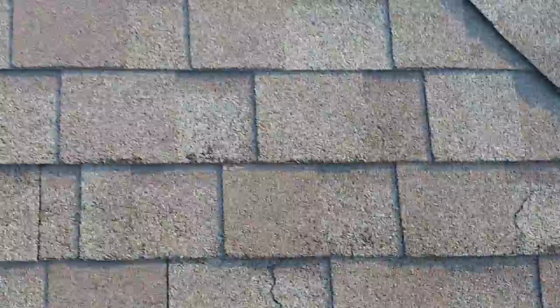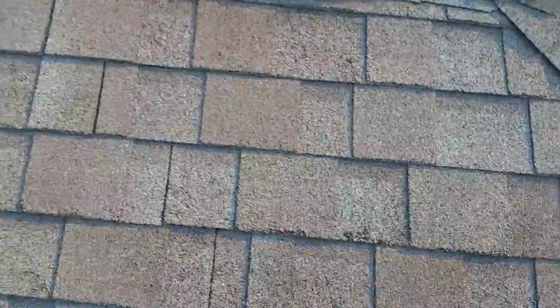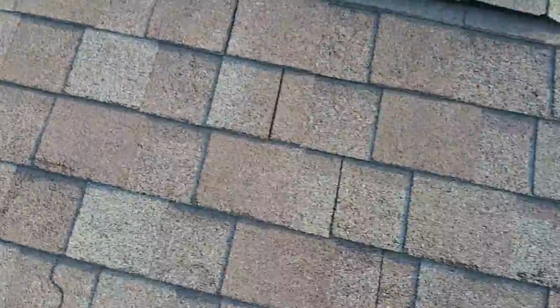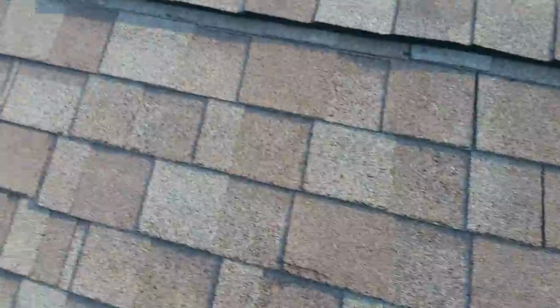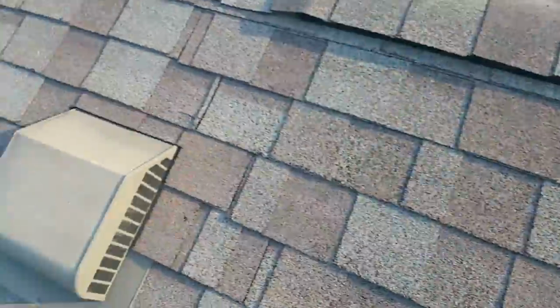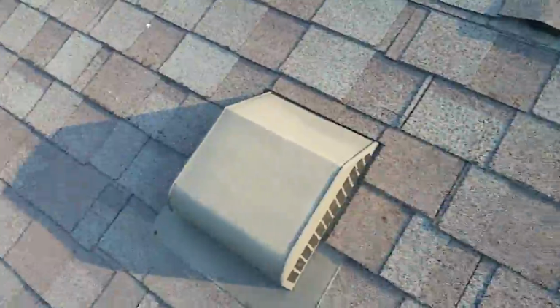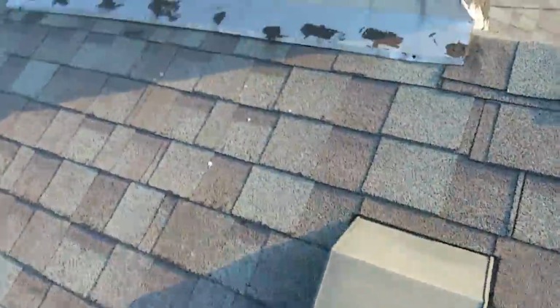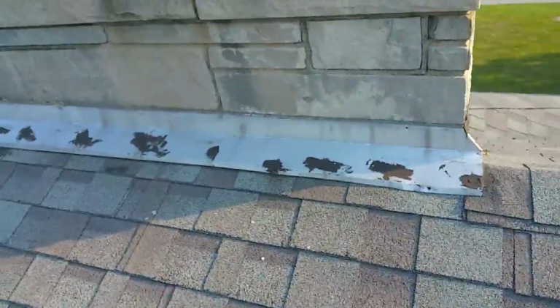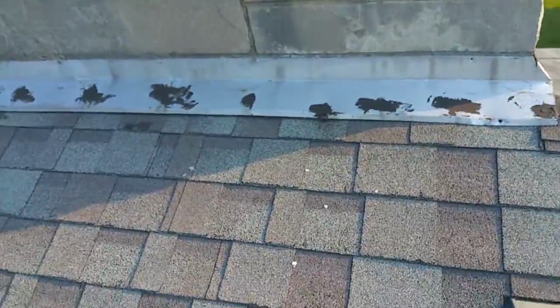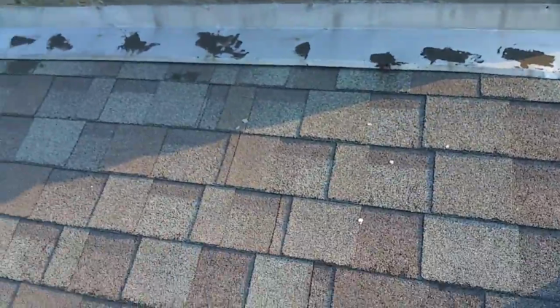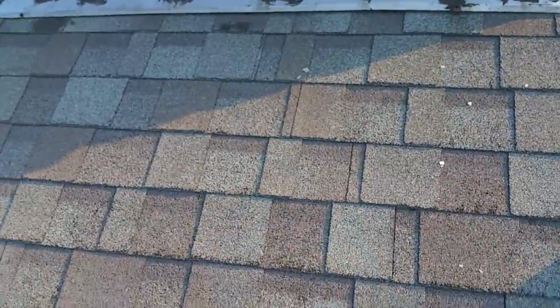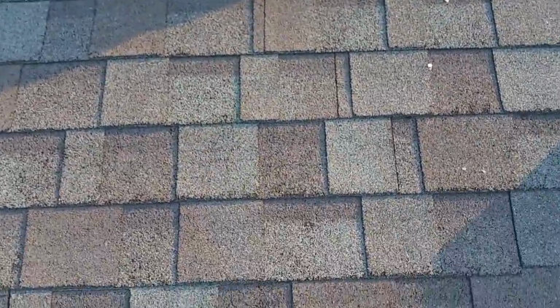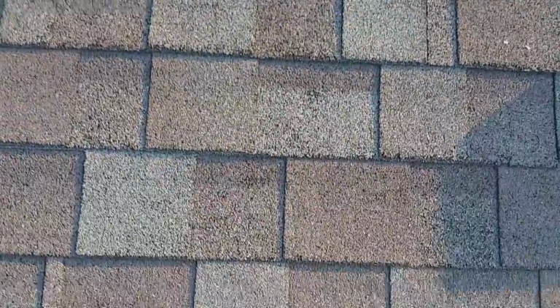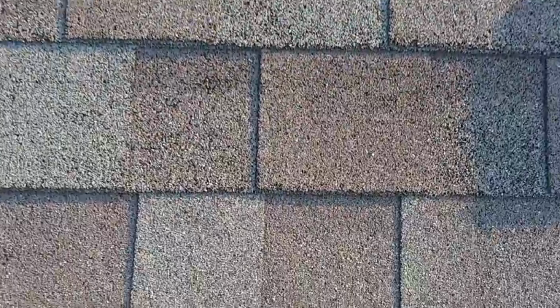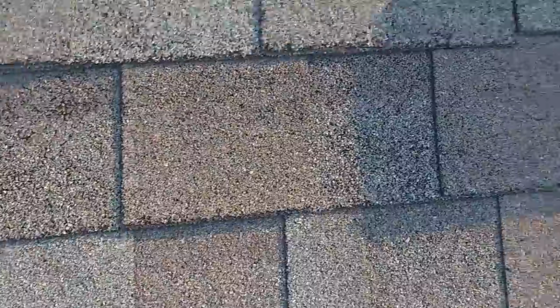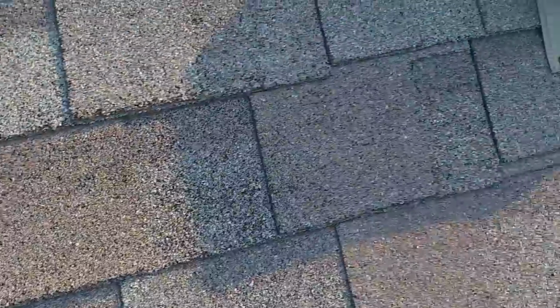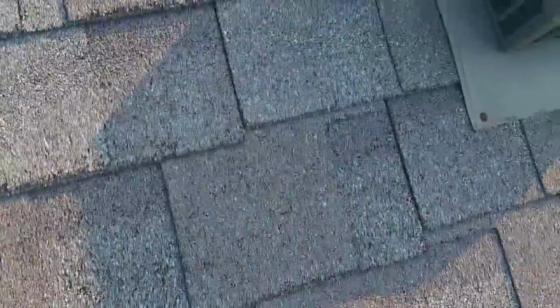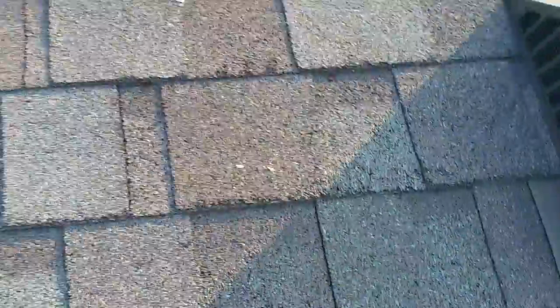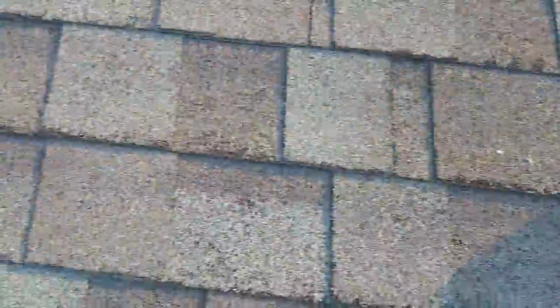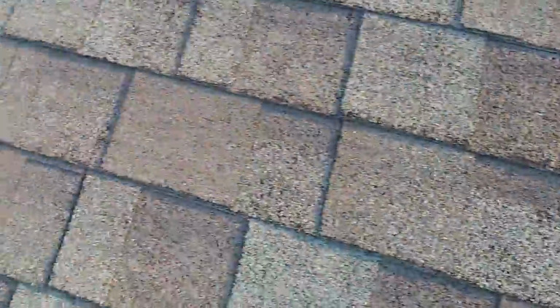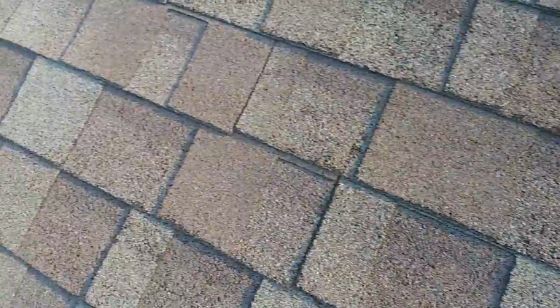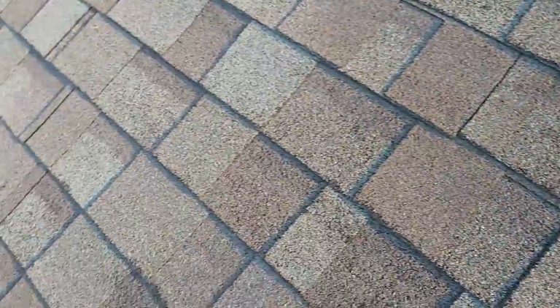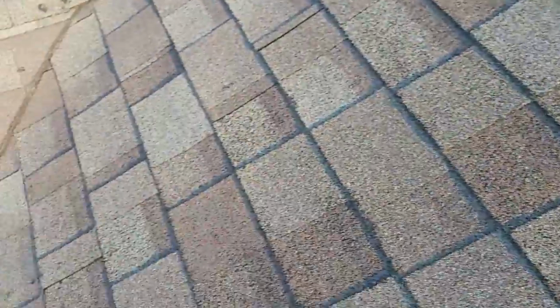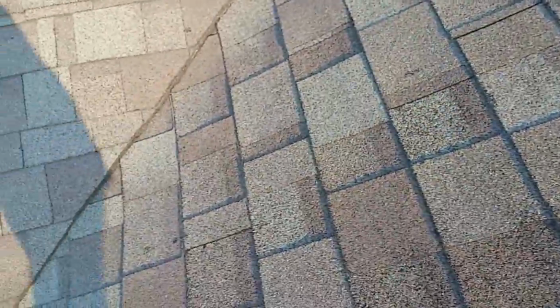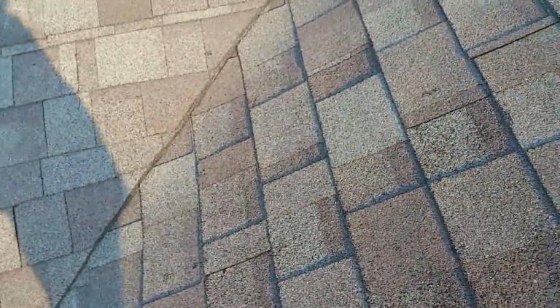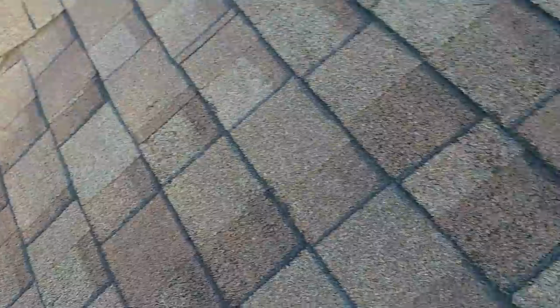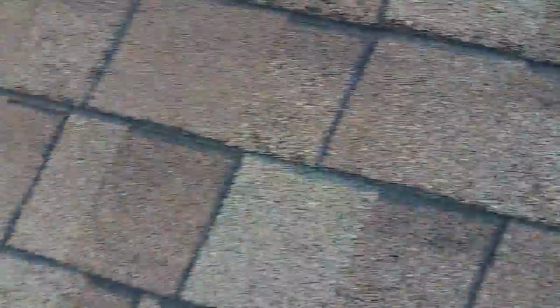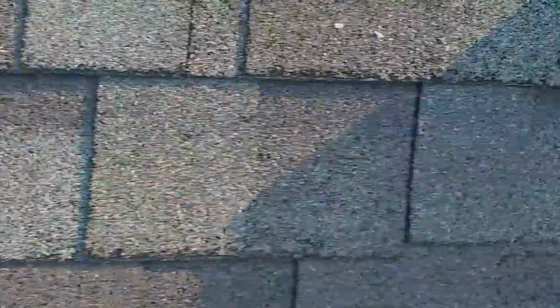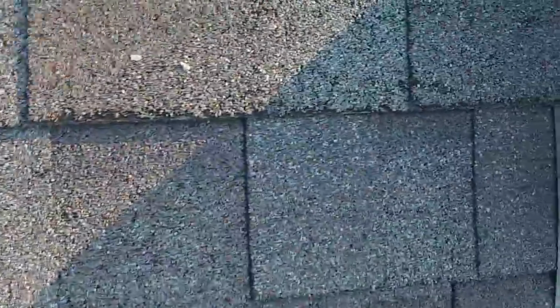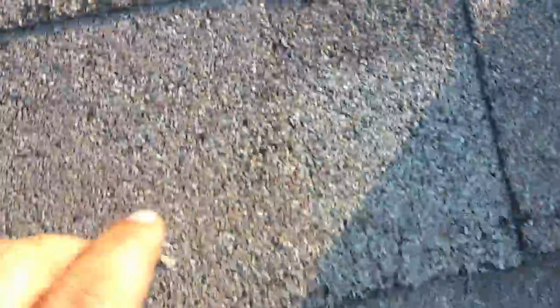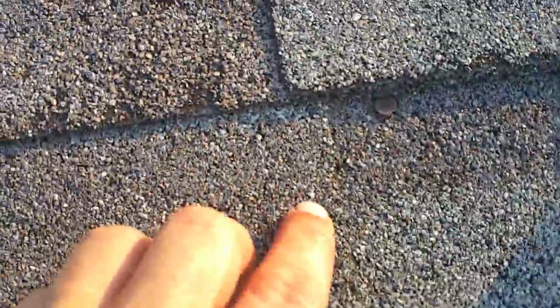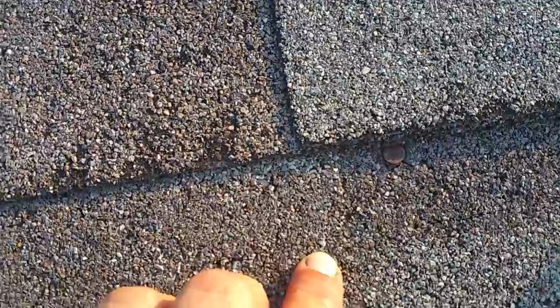This whole area right here around the chimney — I don't know if the chimney was leaking at some point, so they had to come up here and address it. But just high foot traffic is really wearing down on the shingles.